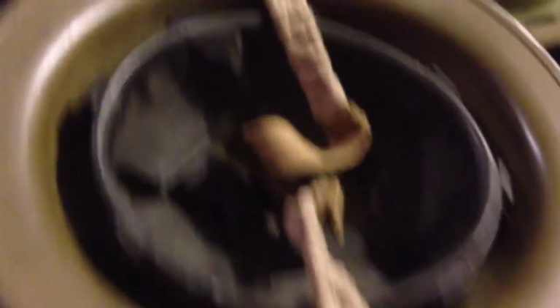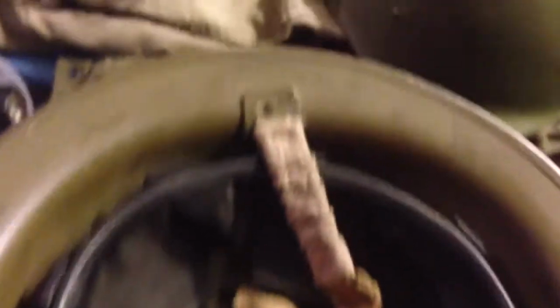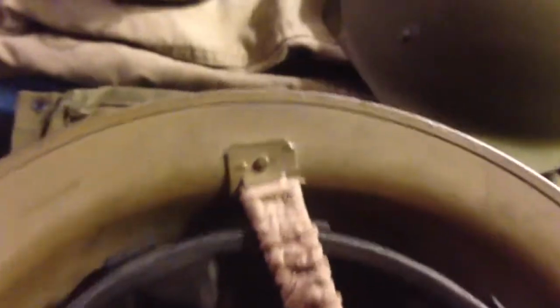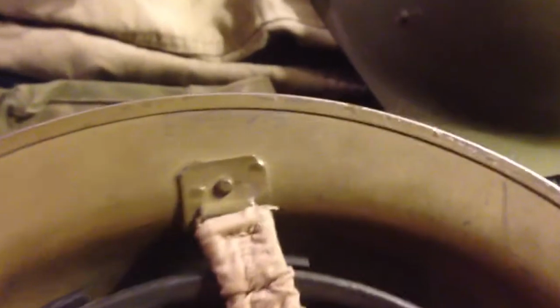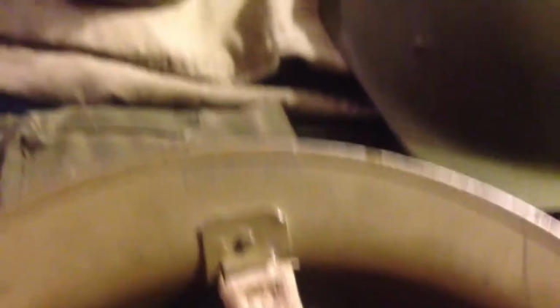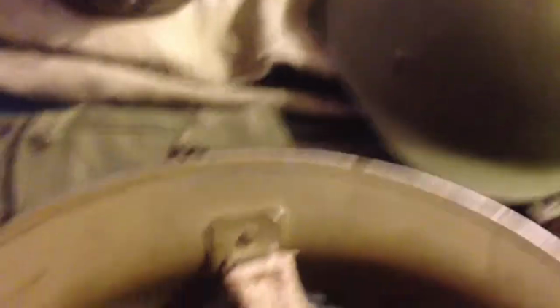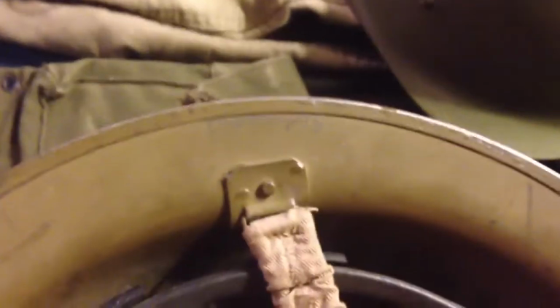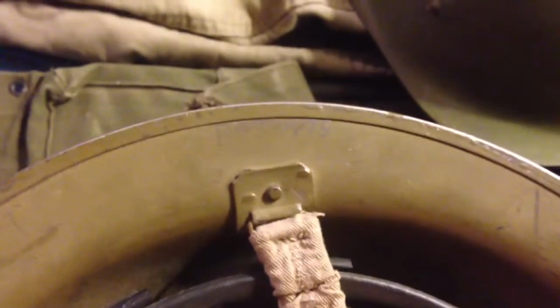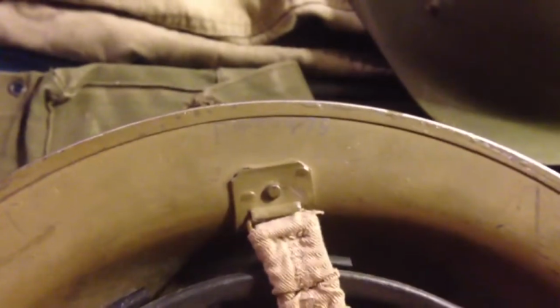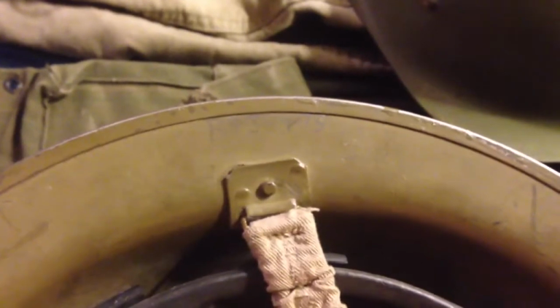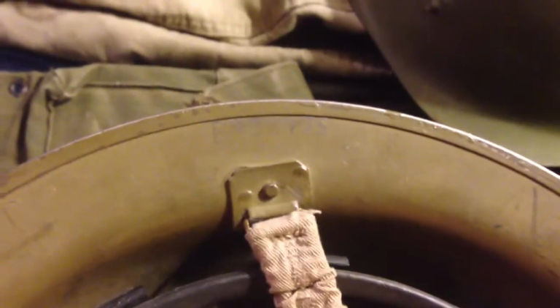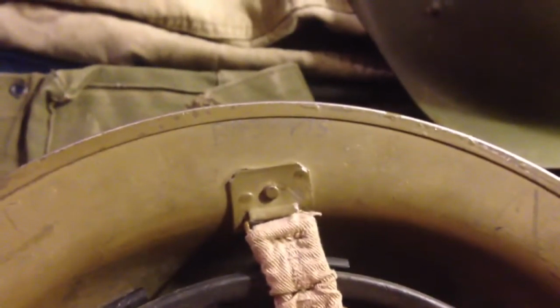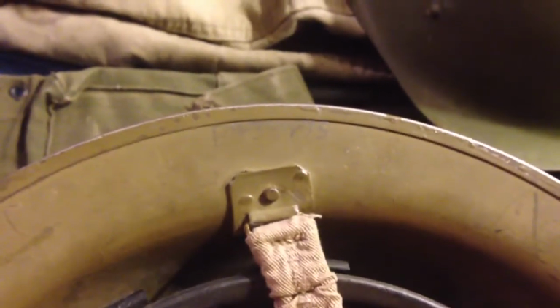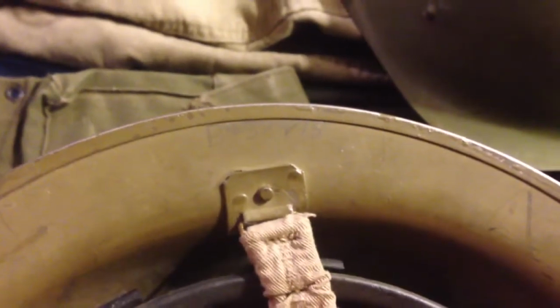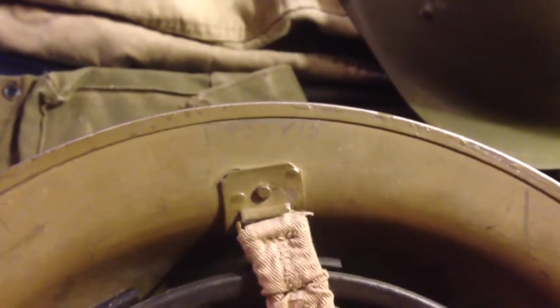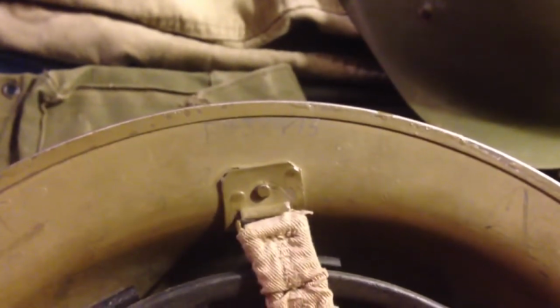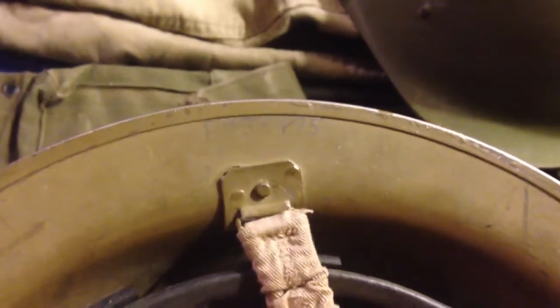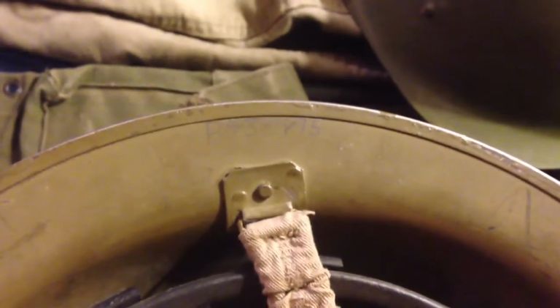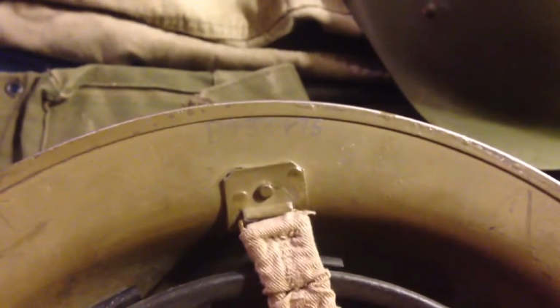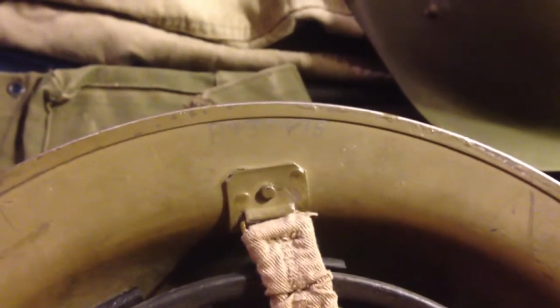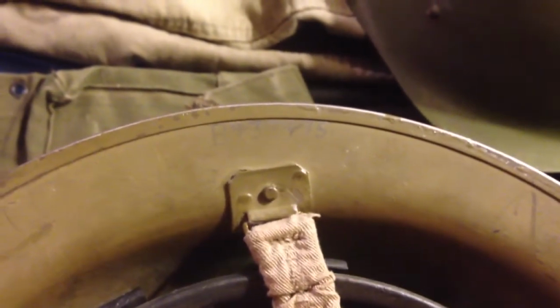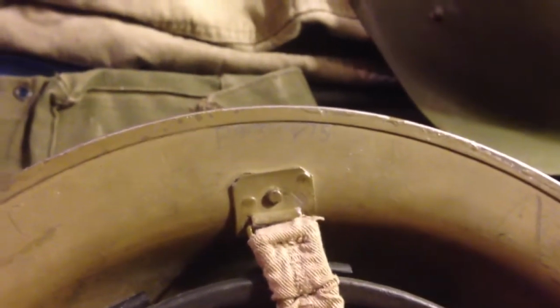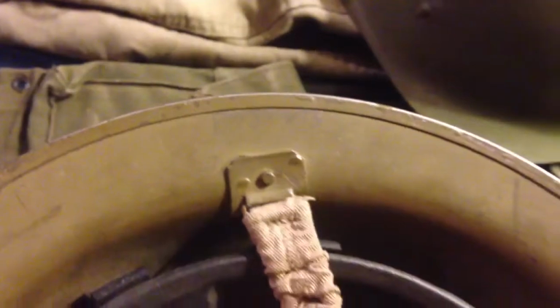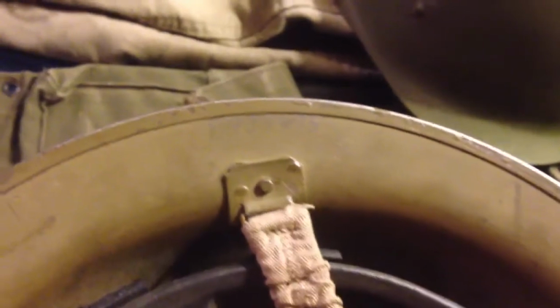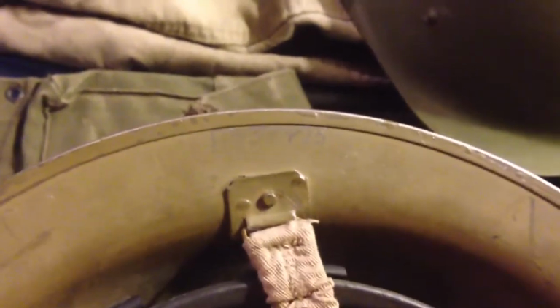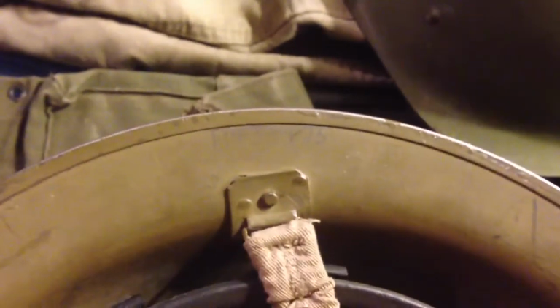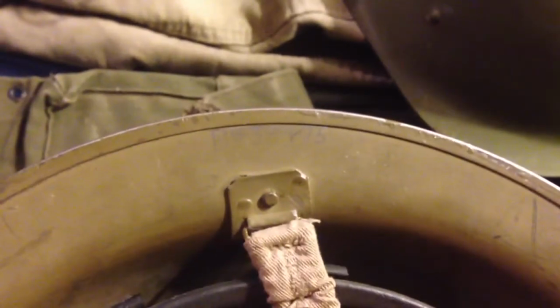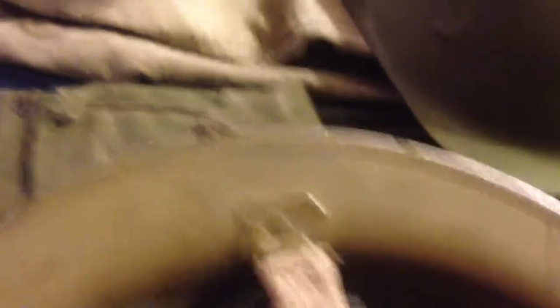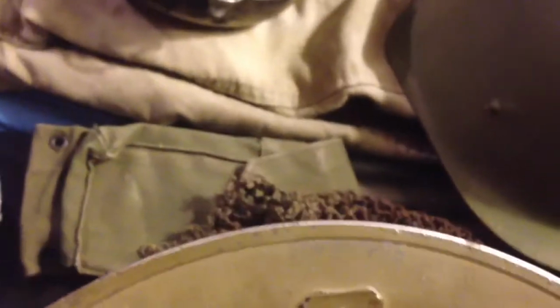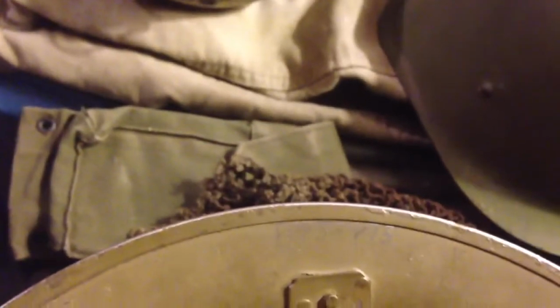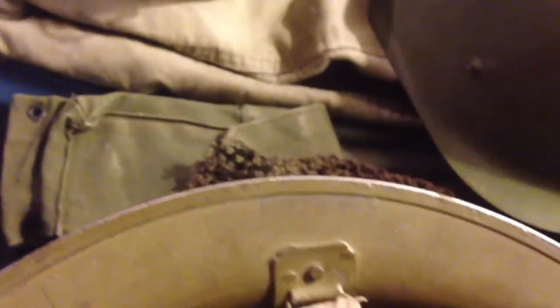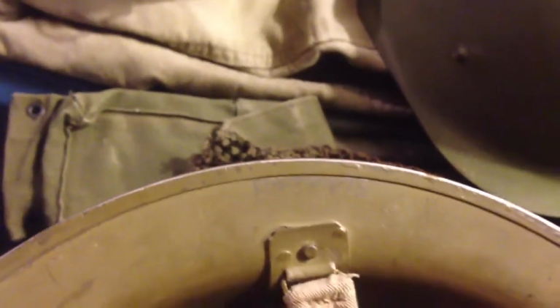It's got a serial number penciled in right there: B-4-3-8-5-7-9-R.